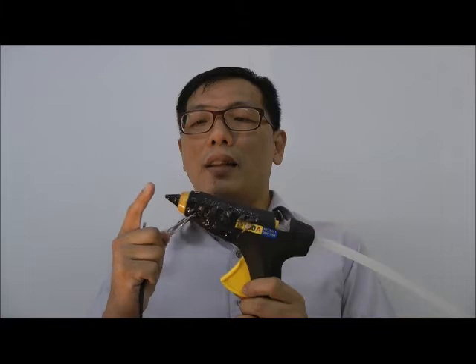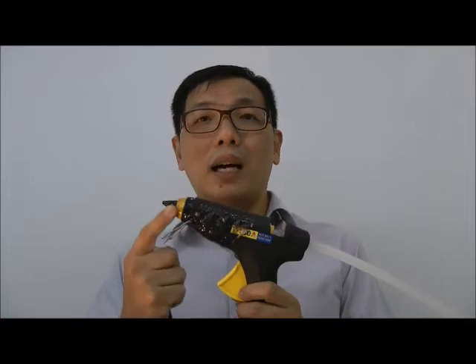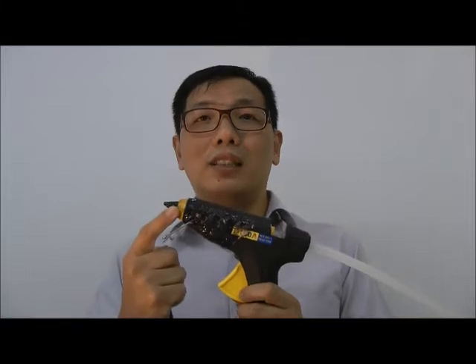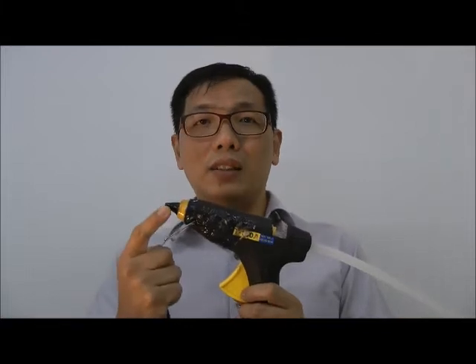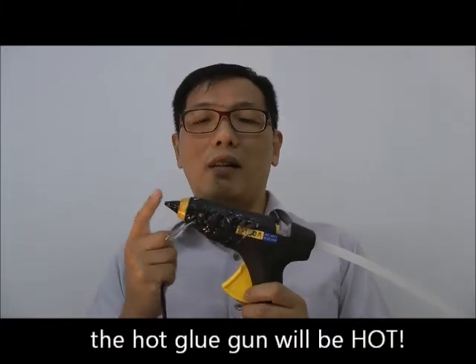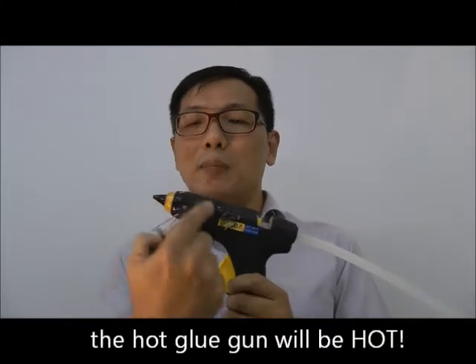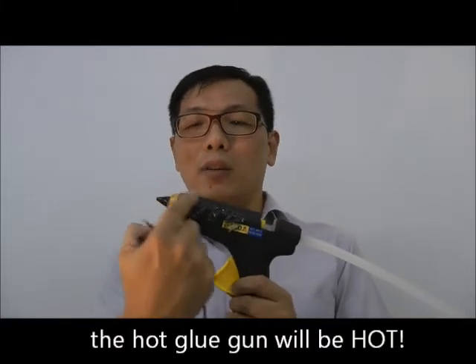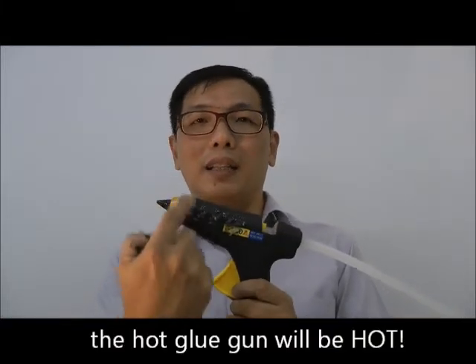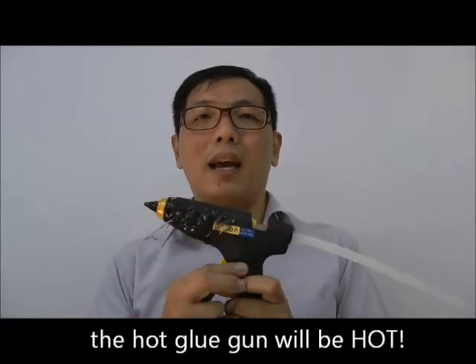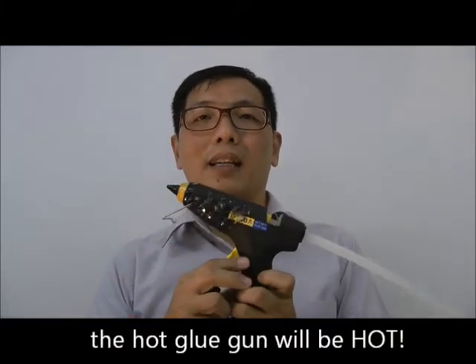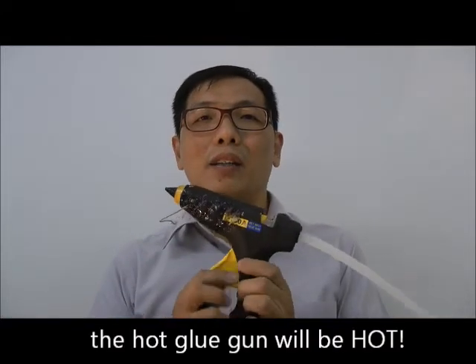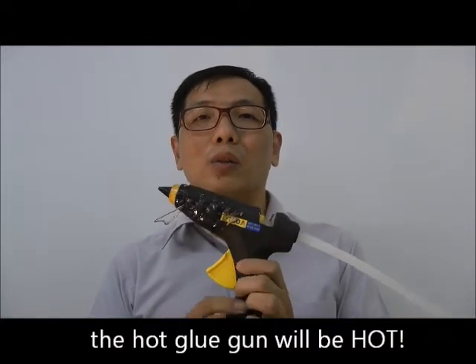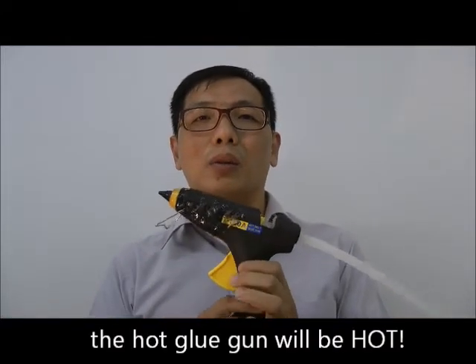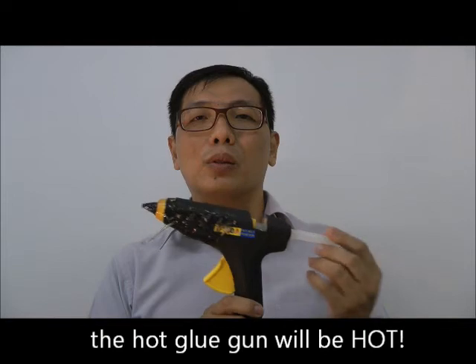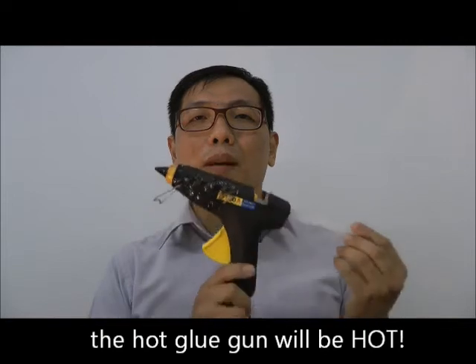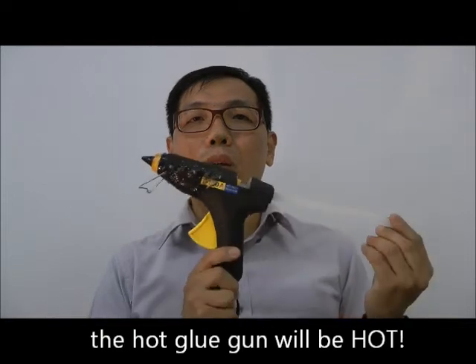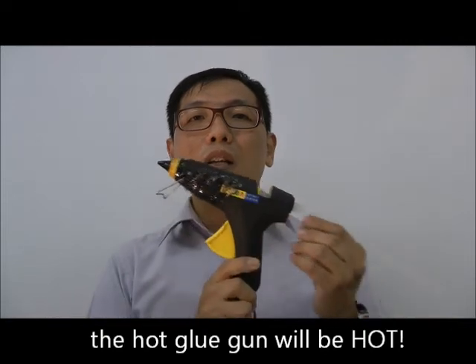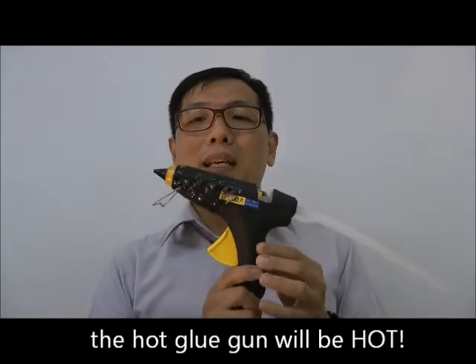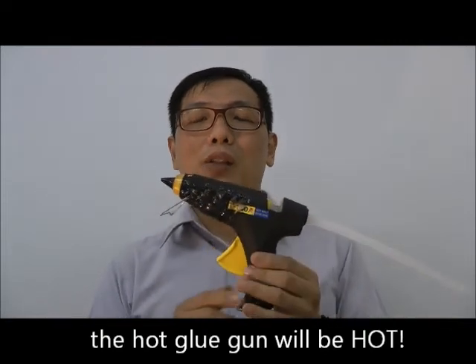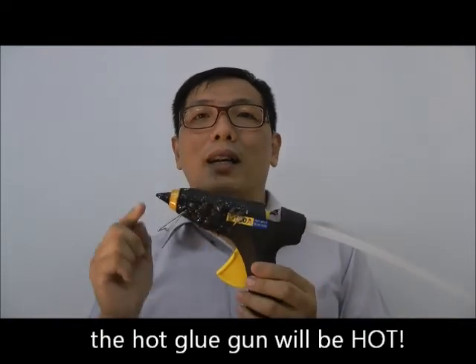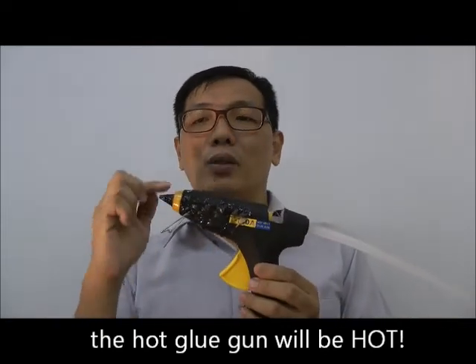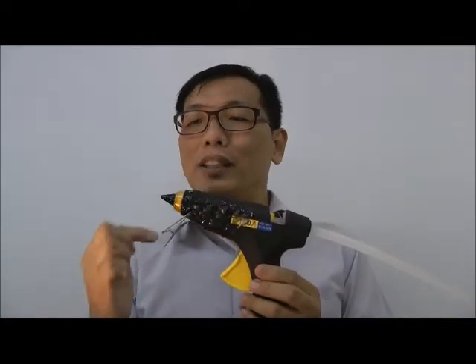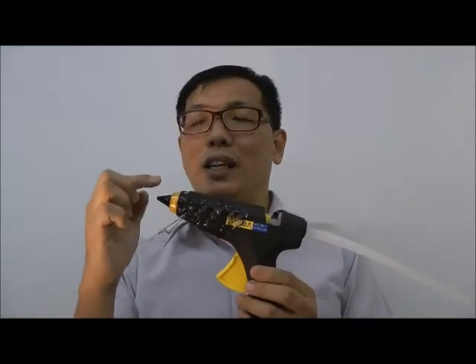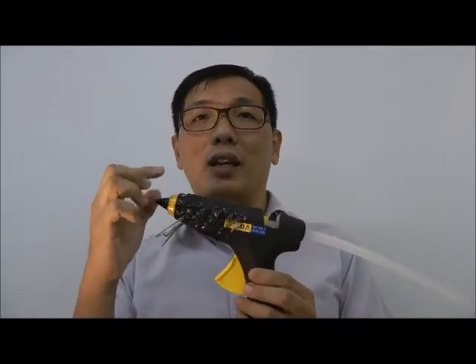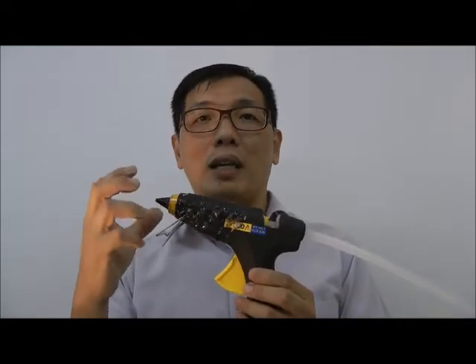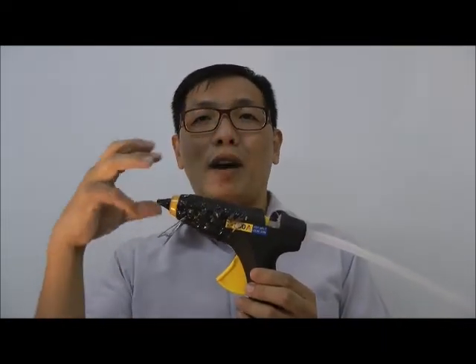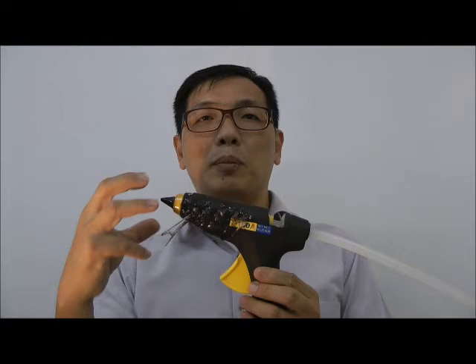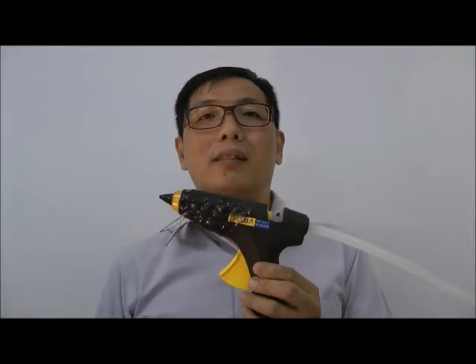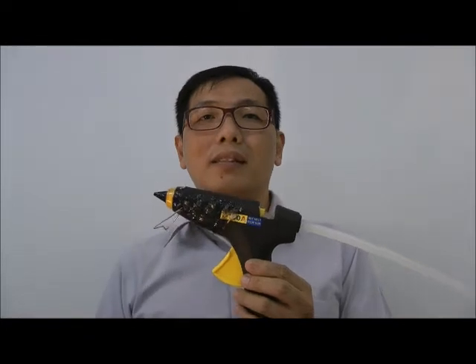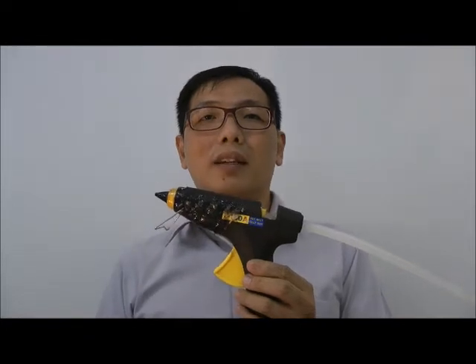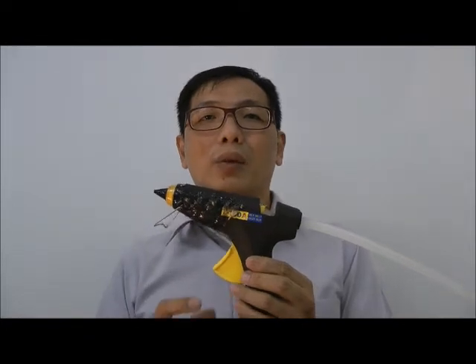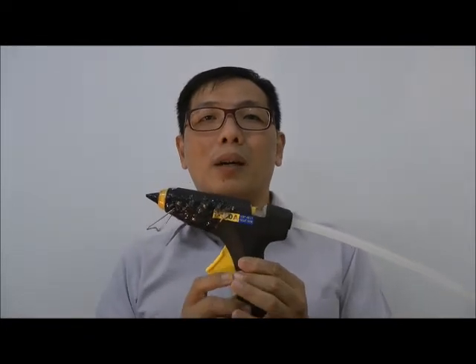The glue gun is hot — this part will be heated up in order to melt the glue, so please make sure that you don't touch the glue that's coming off or any of this part when you're doing your work.